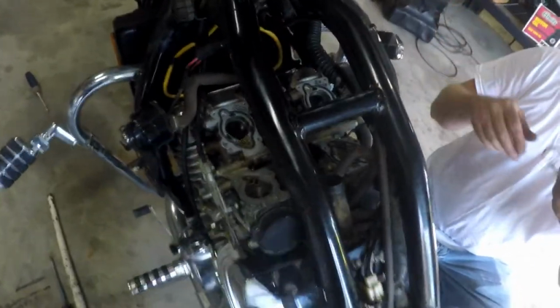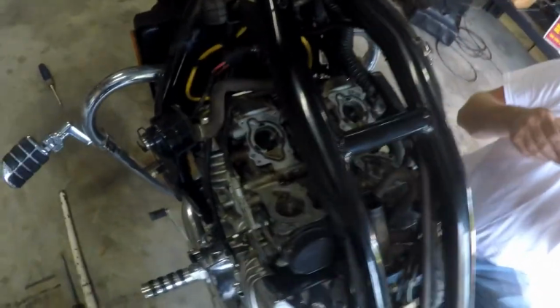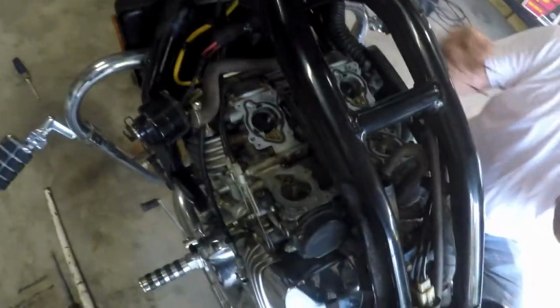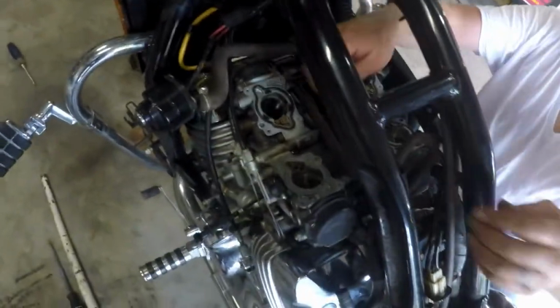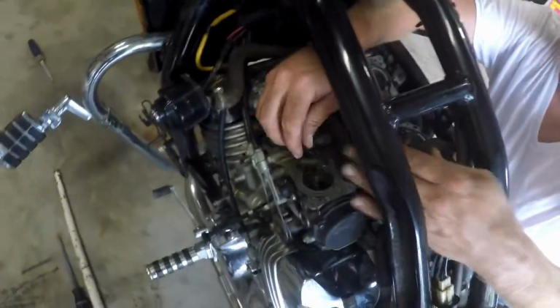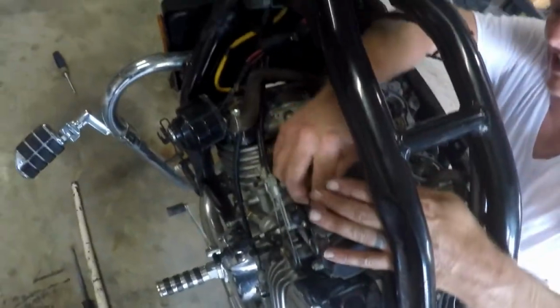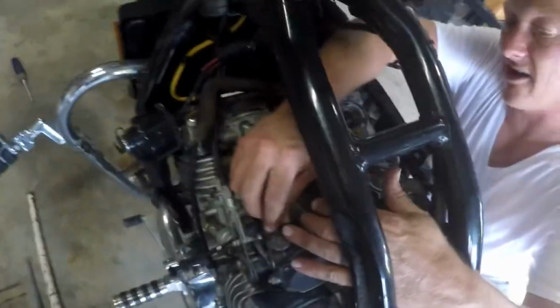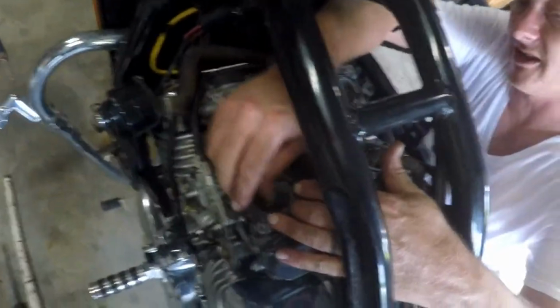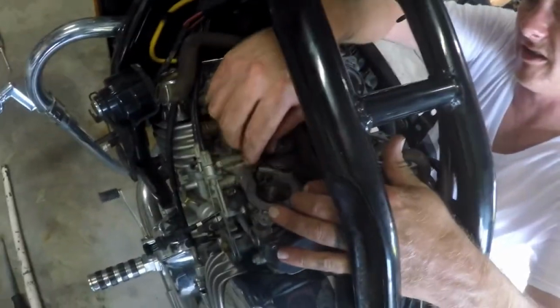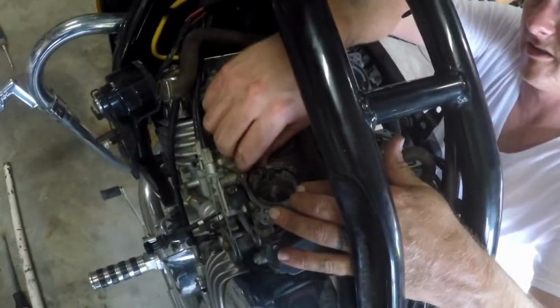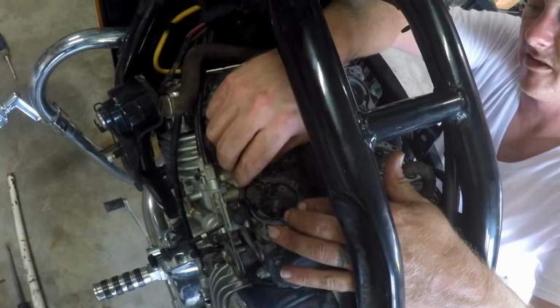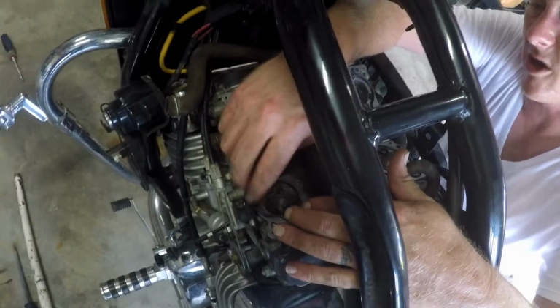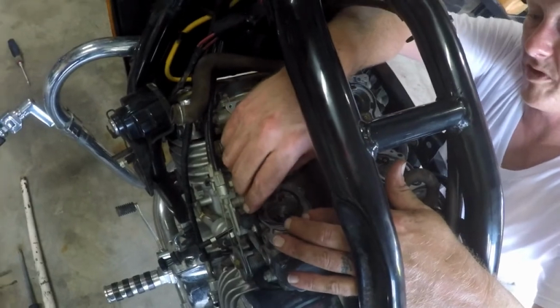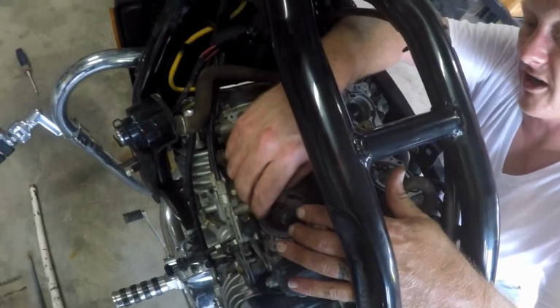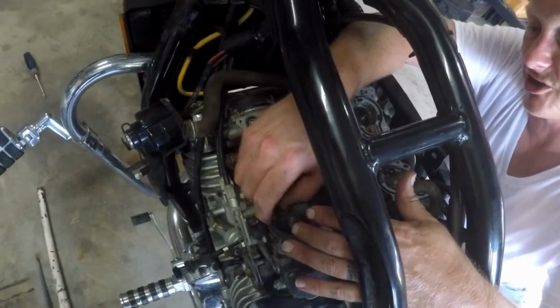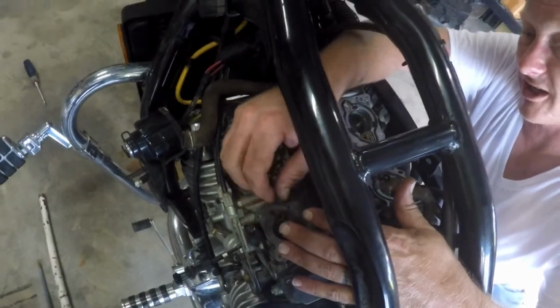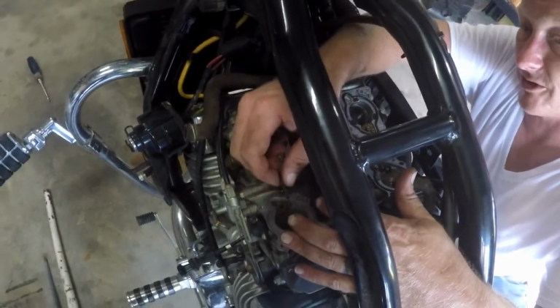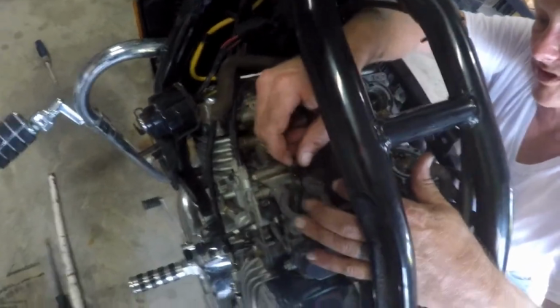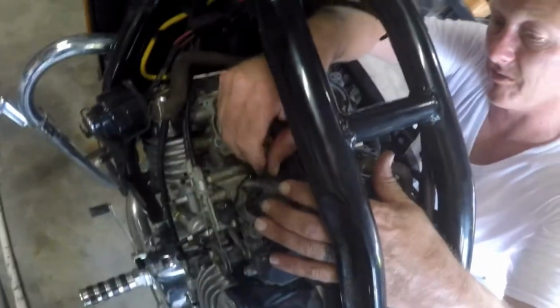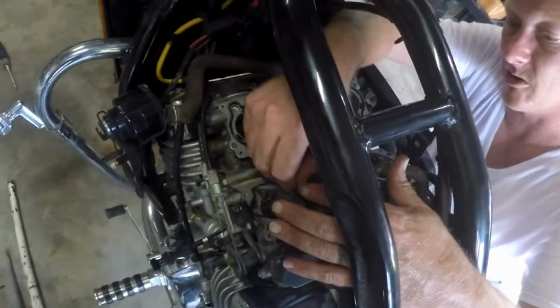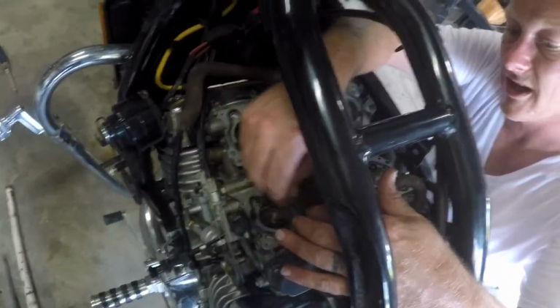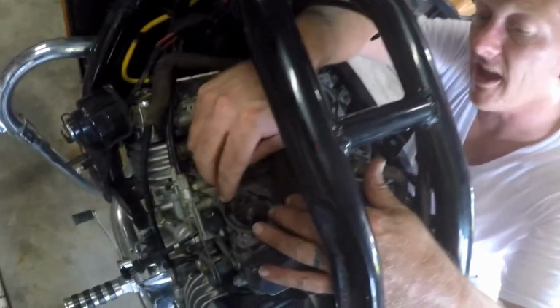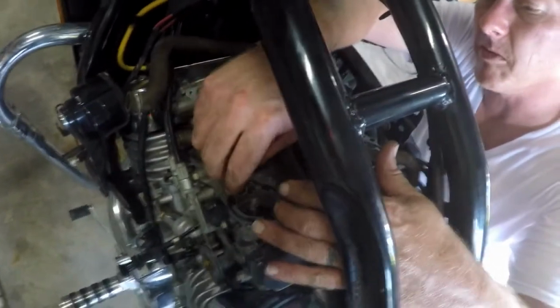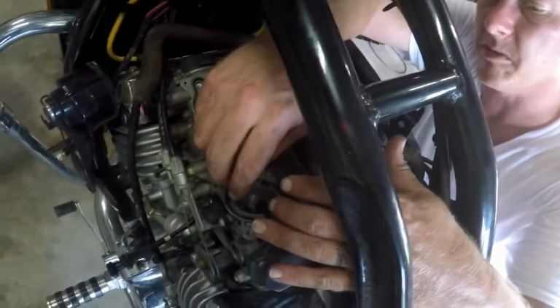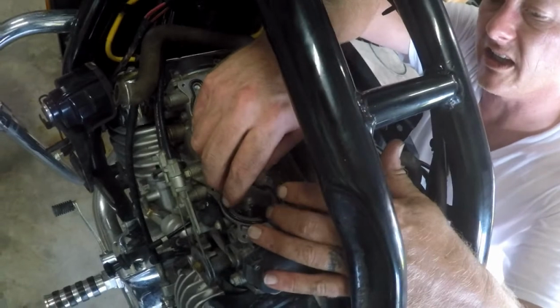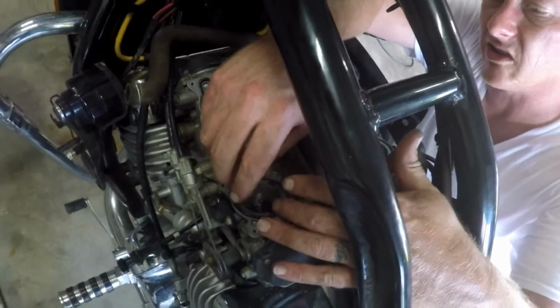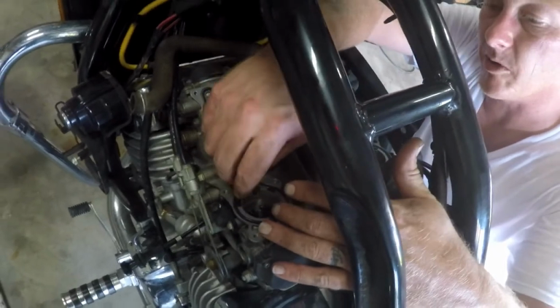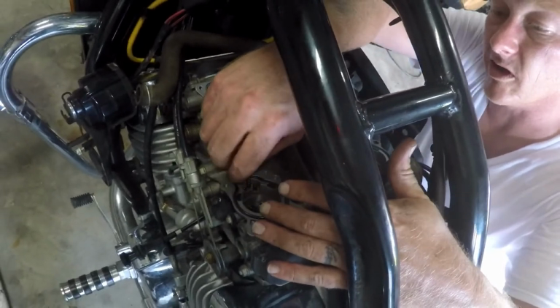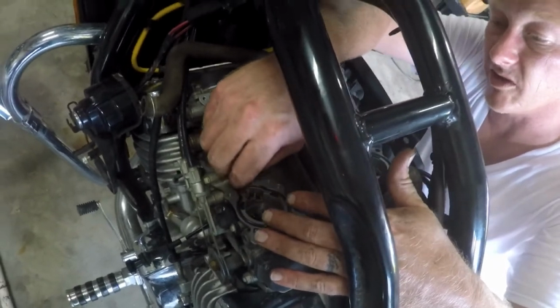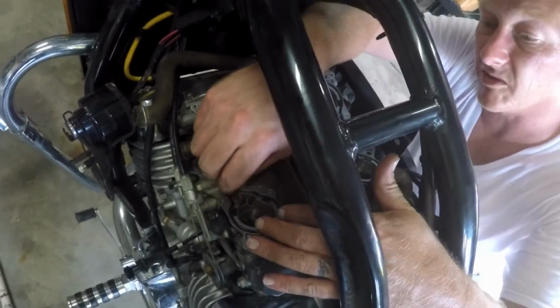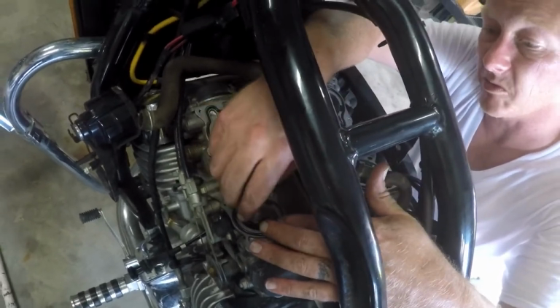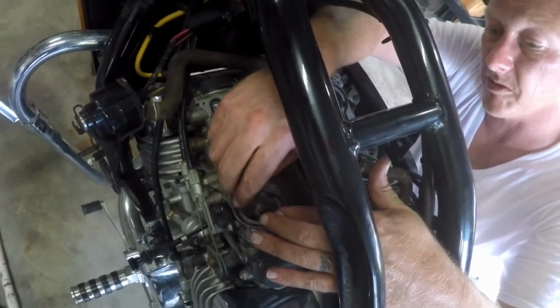Granted, this one sat out in an open air shed for a long time, so that may be part of some of this bike's problems.